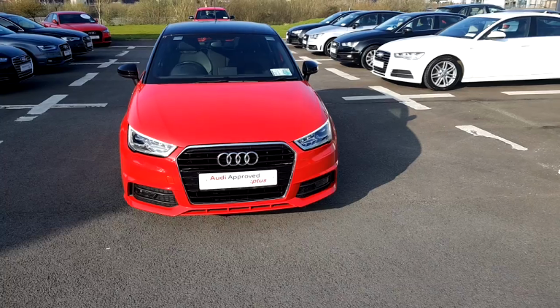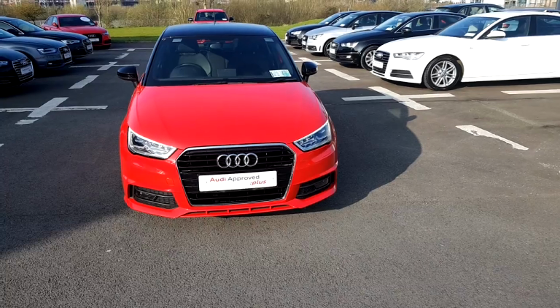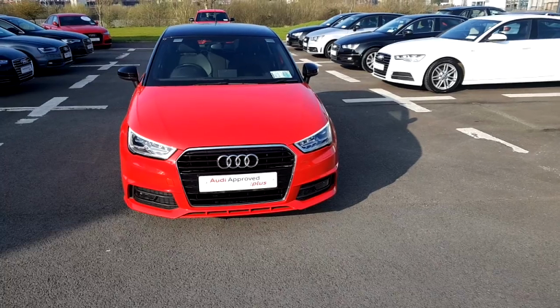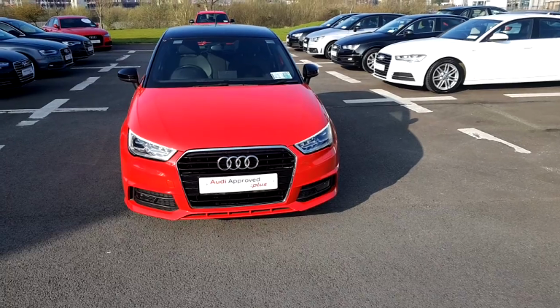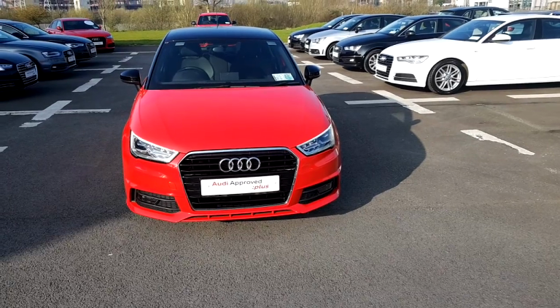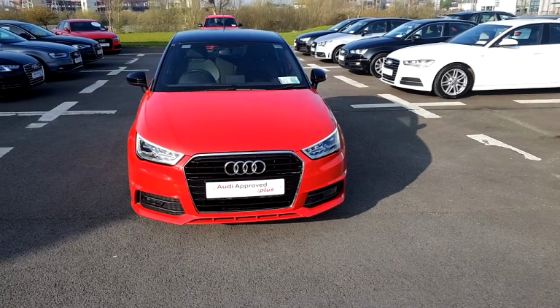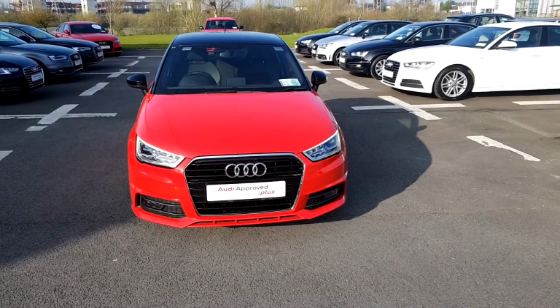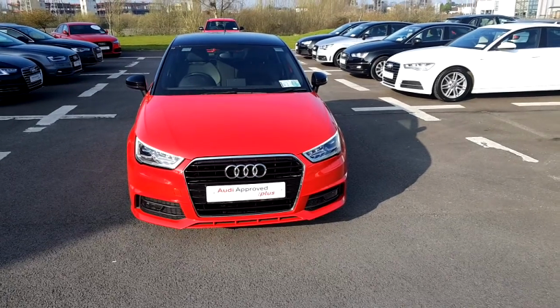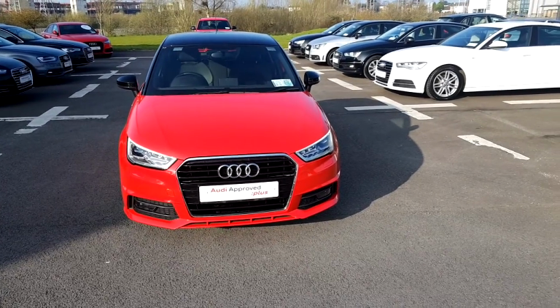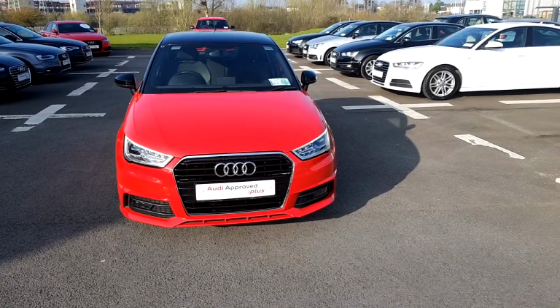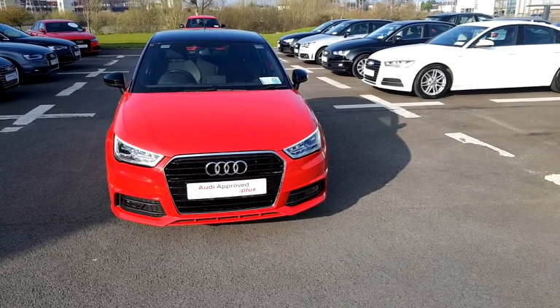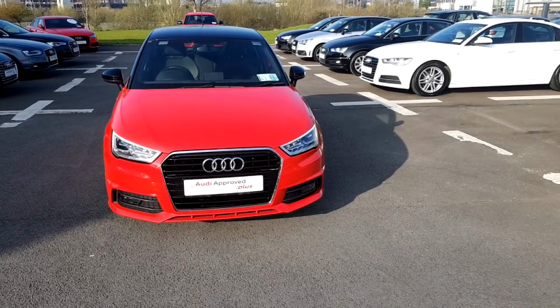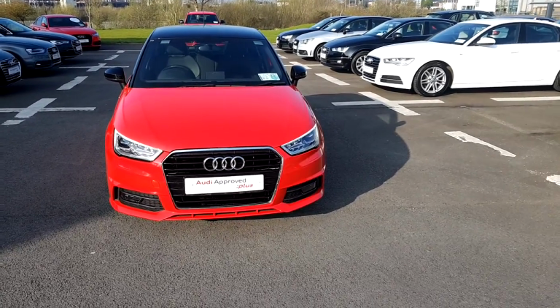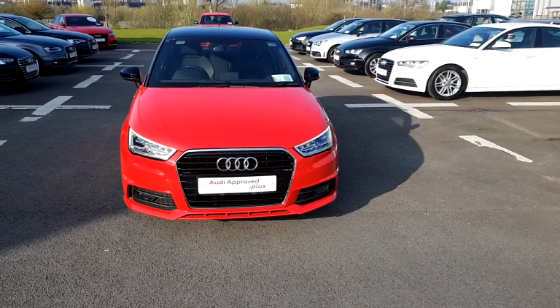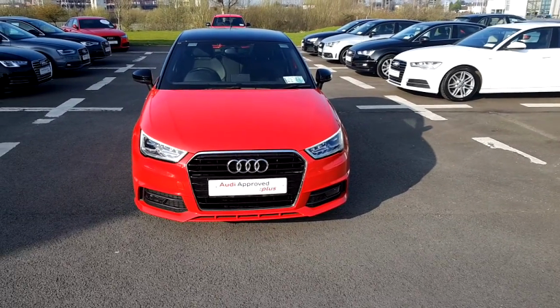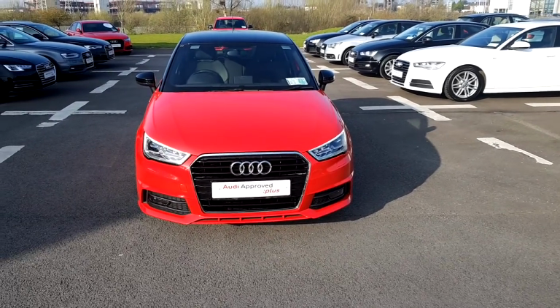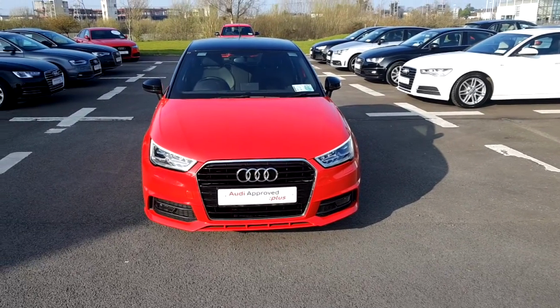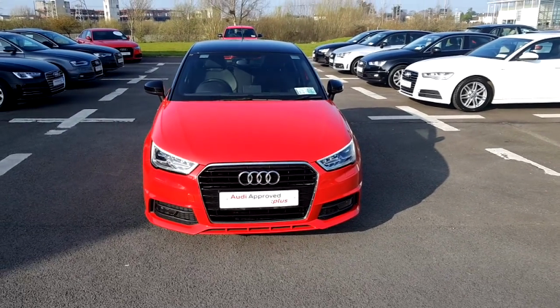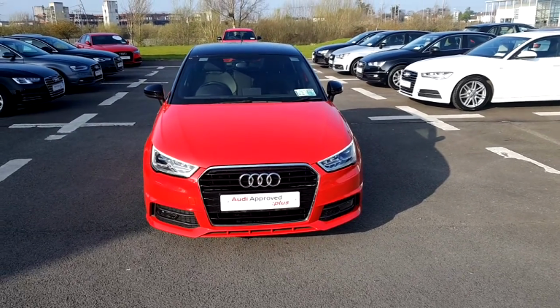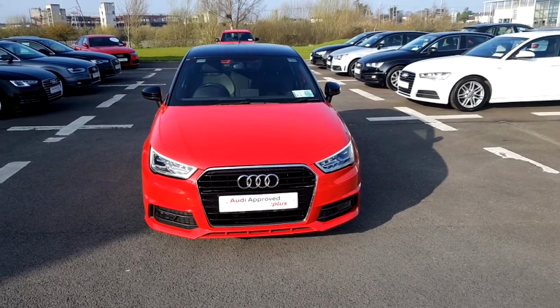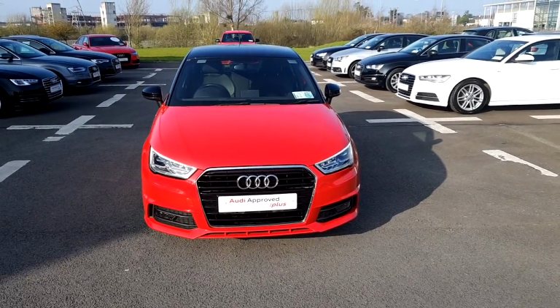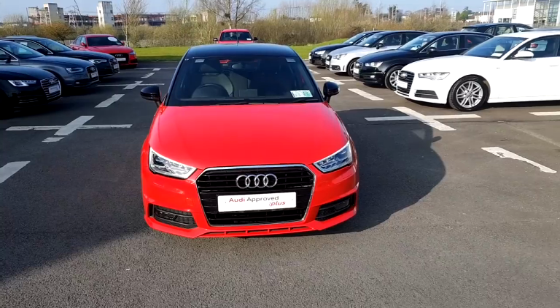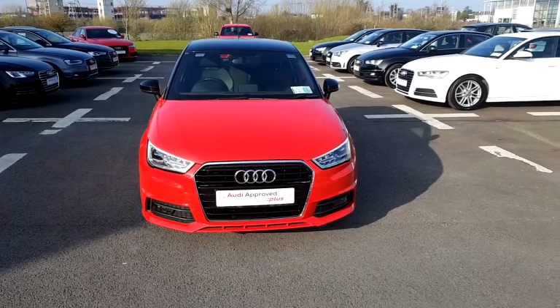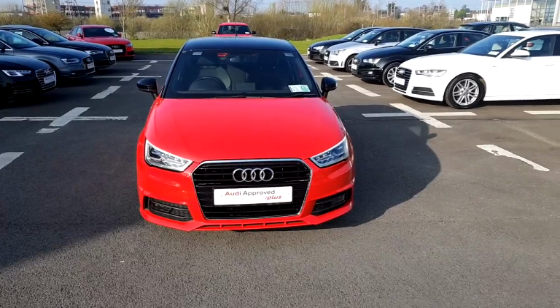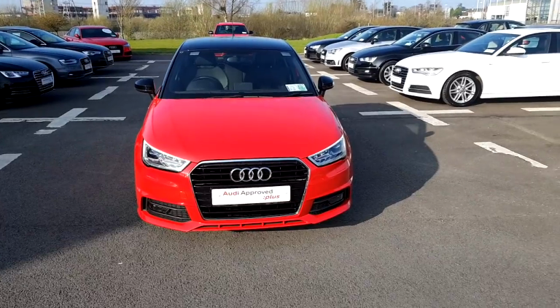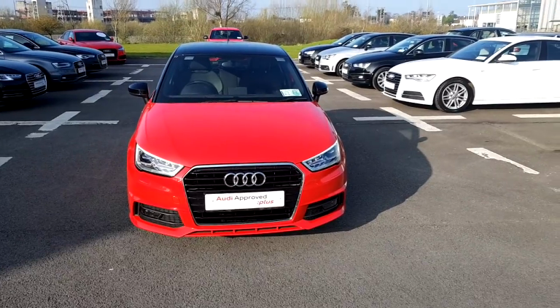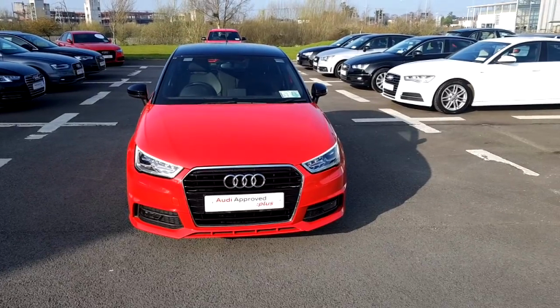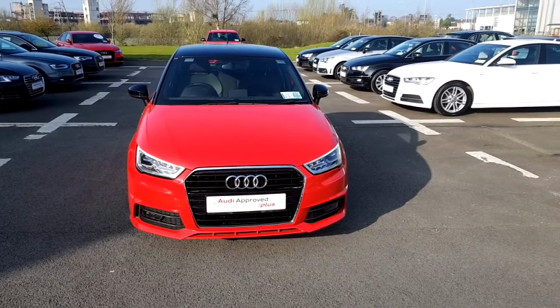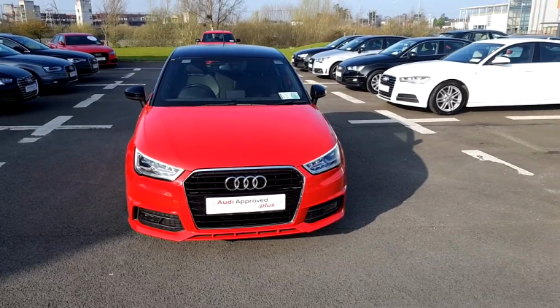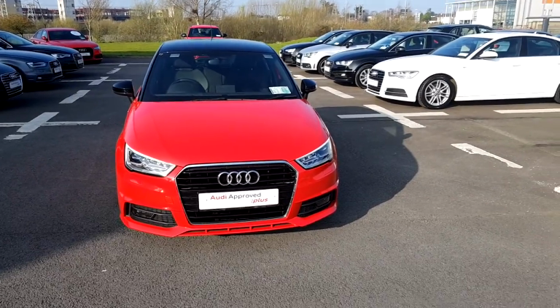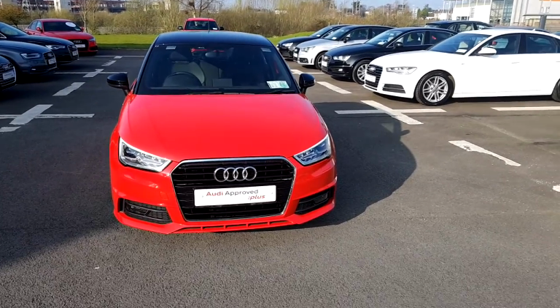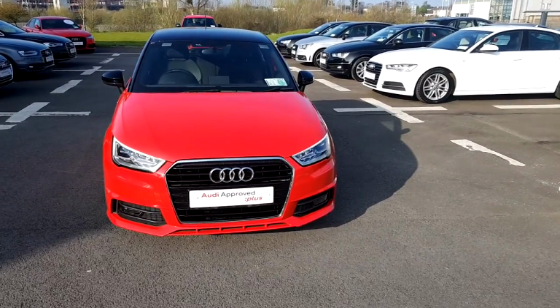Welcome to Audi Limerick Online Sales Inquiries. Here today we have a 151 Audi A1 S-Line 1.0L TSI 90hp.